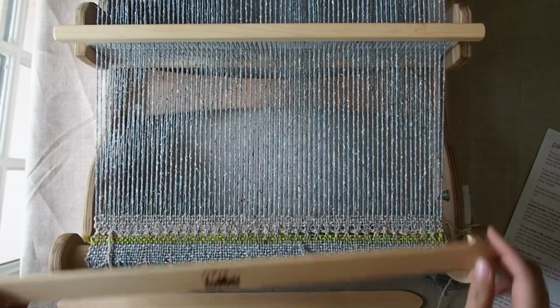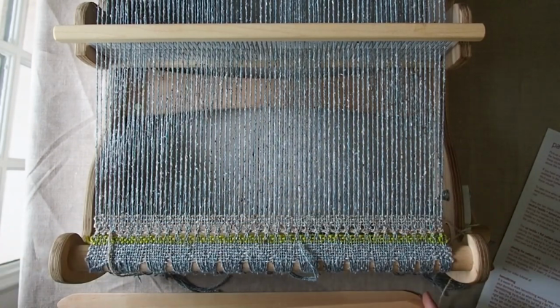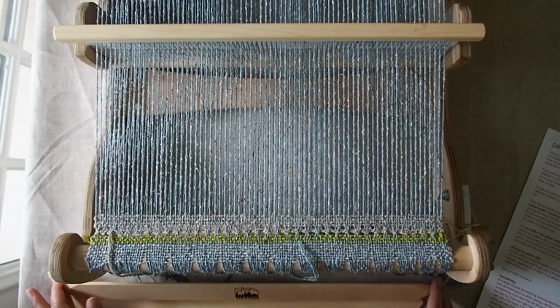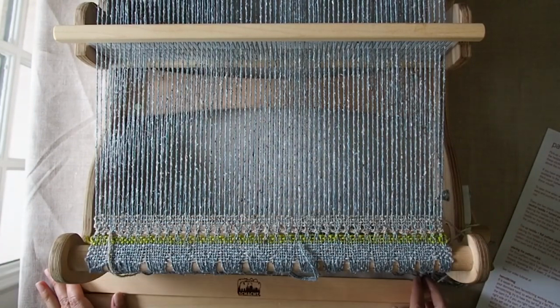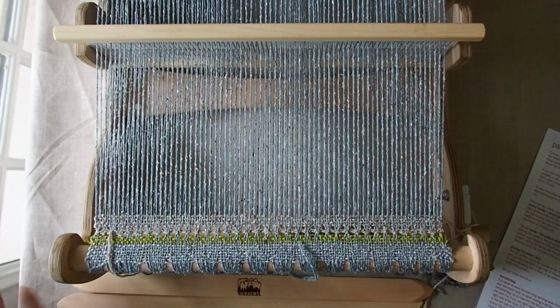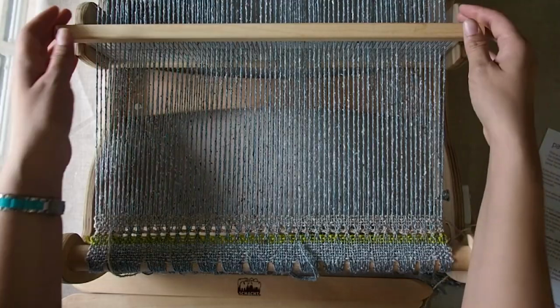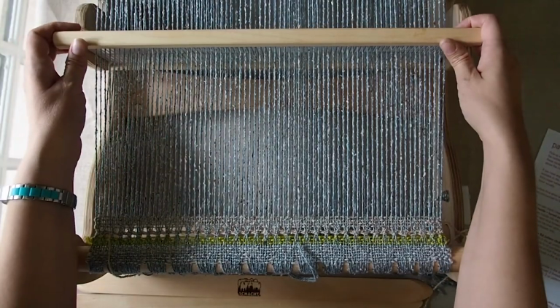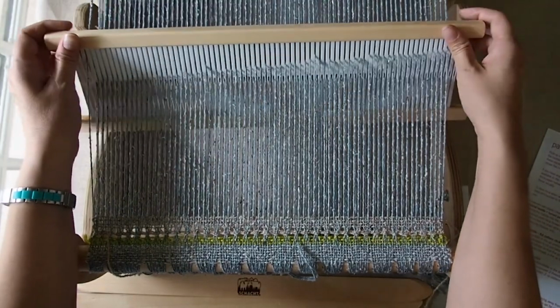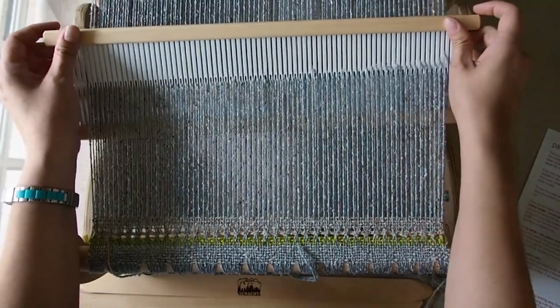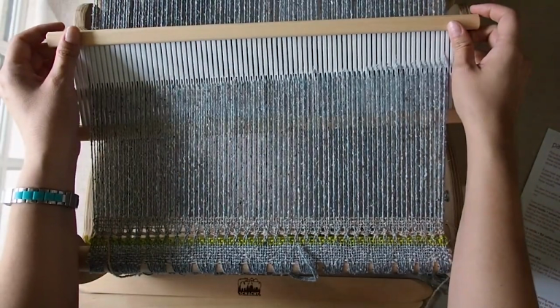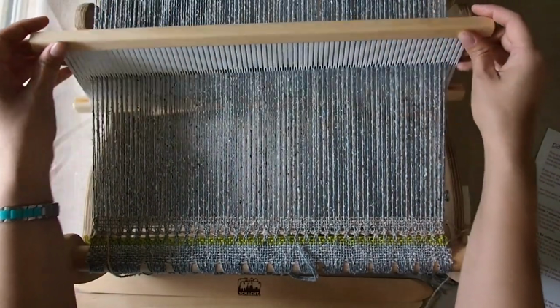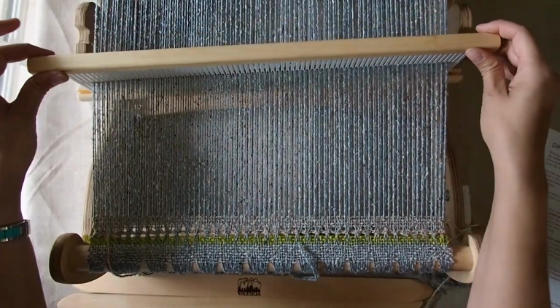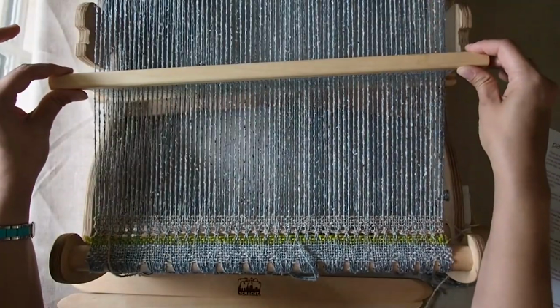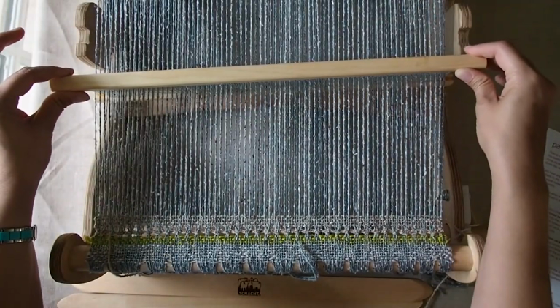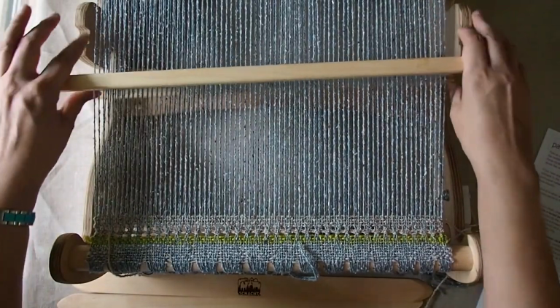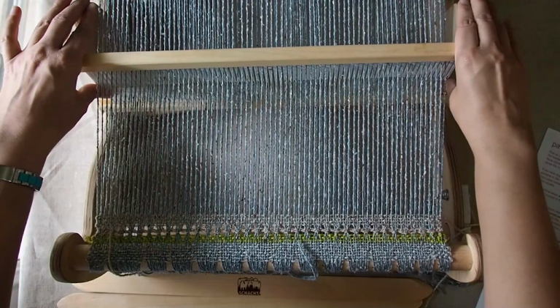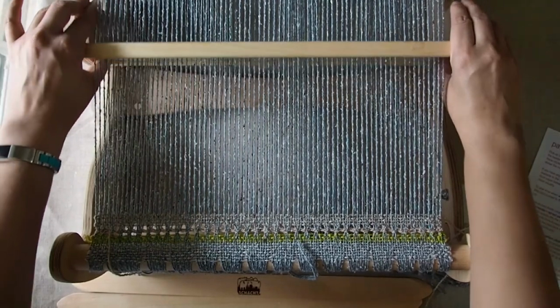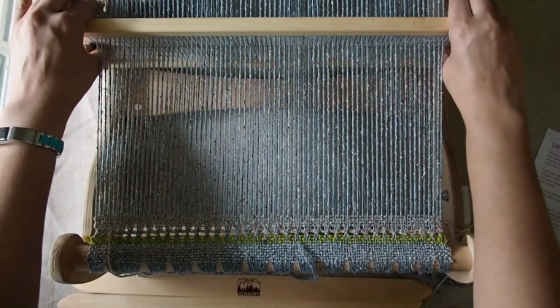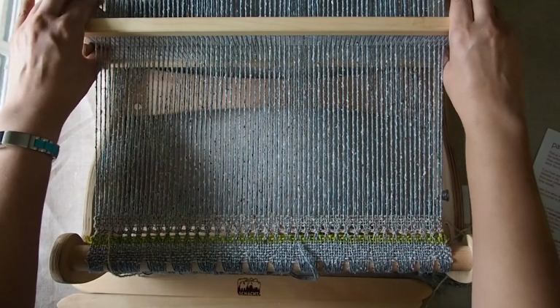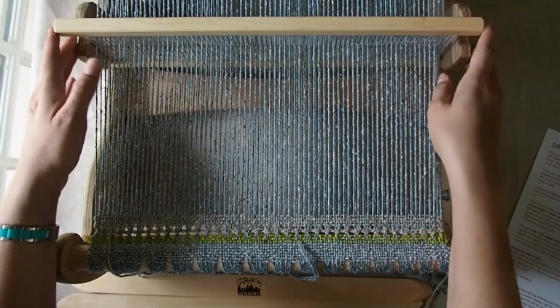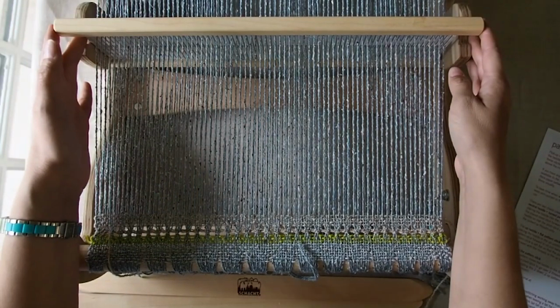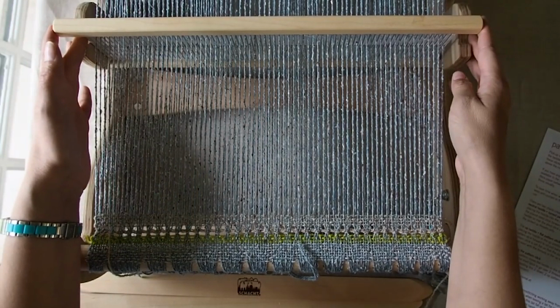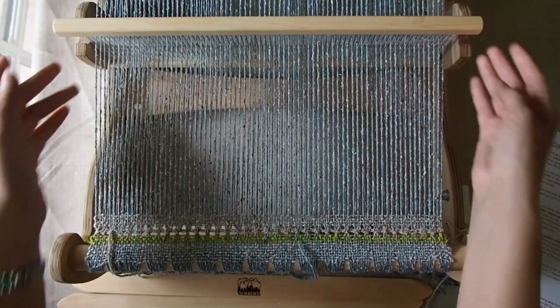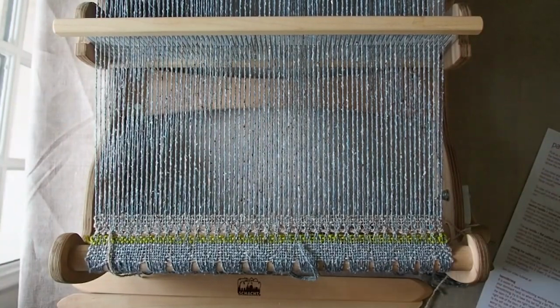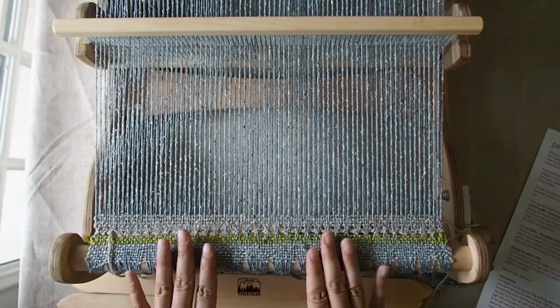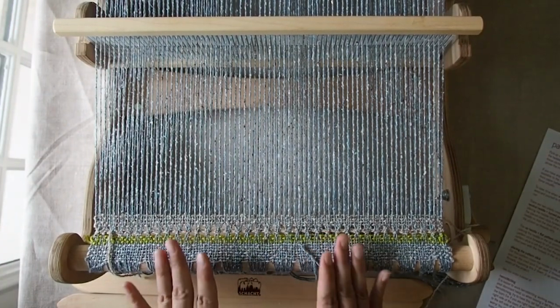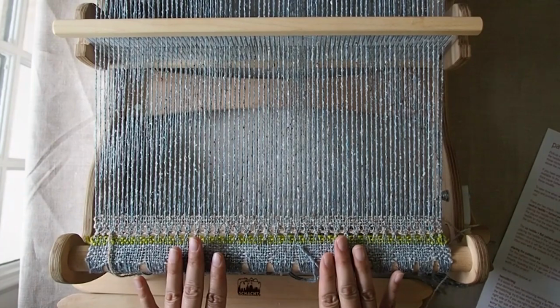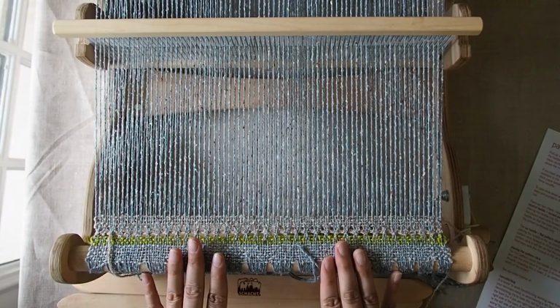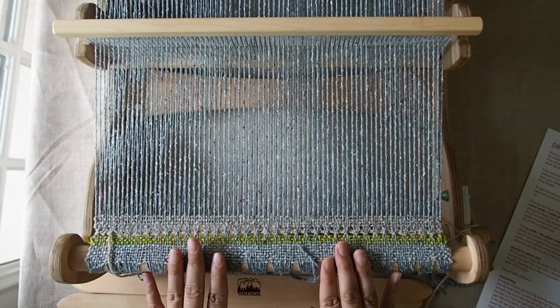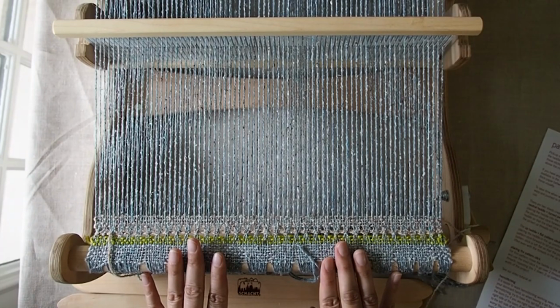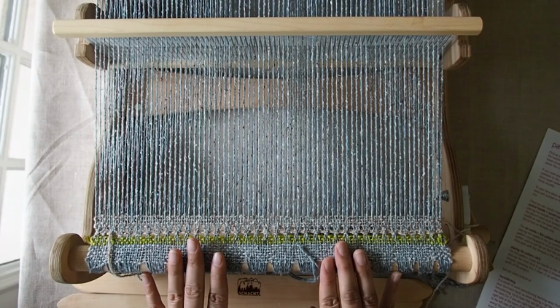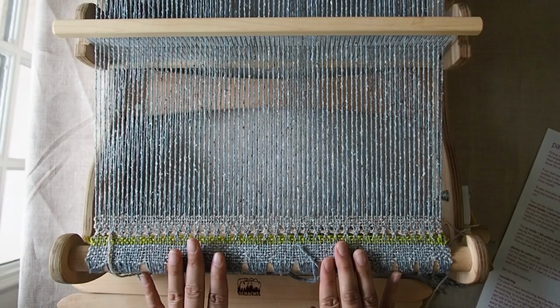In order to place a pickup stick, your heddle needs to be in the down shed. So wherever the down position is, you want to put your heddle there. Always remember, that's the most important thing — you can't put a pickup stick in unless you're in the down shed.